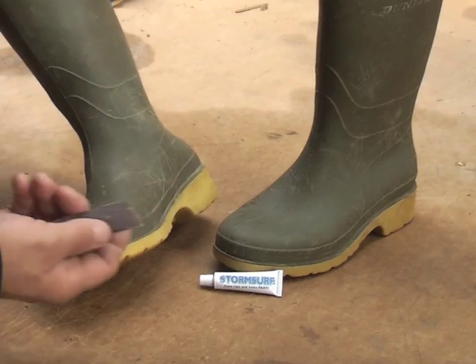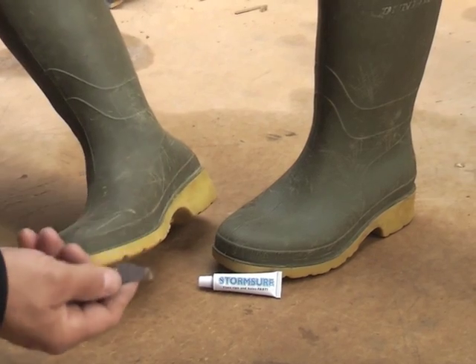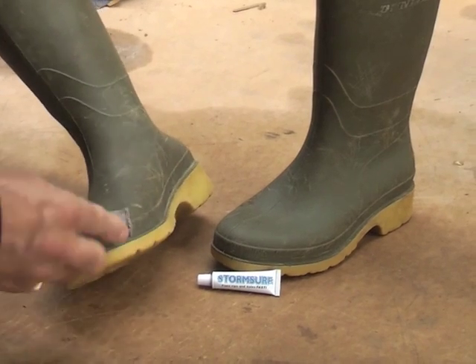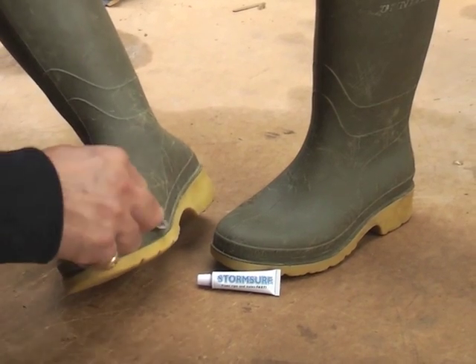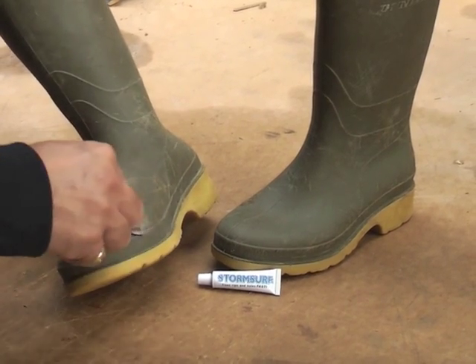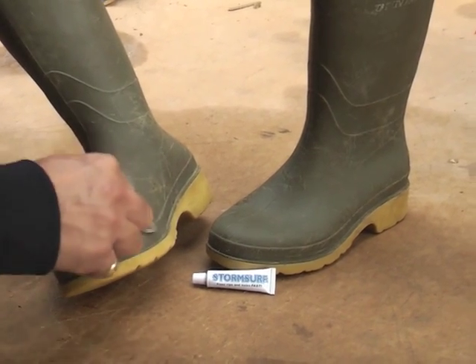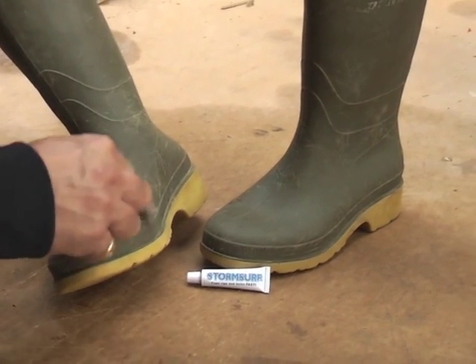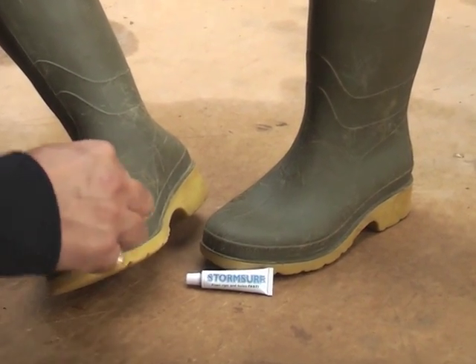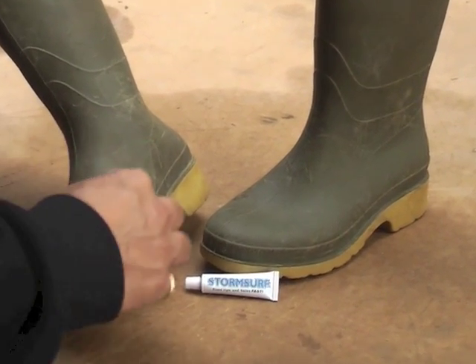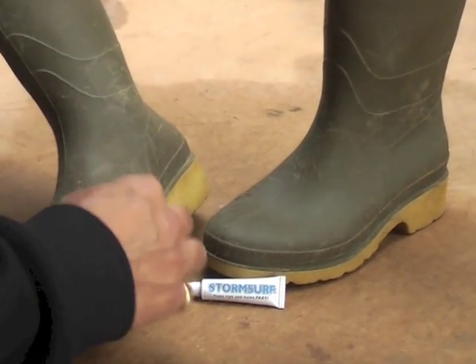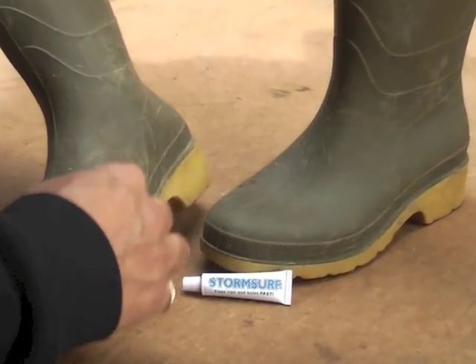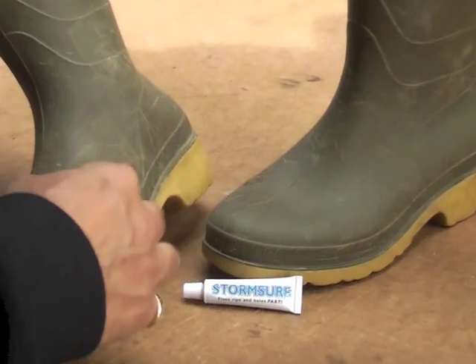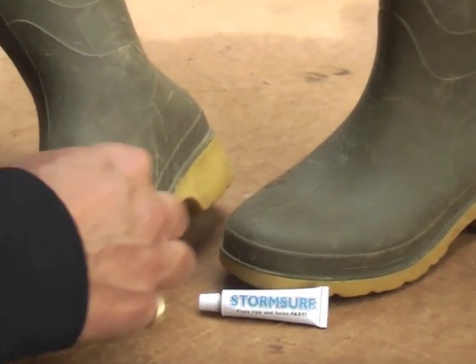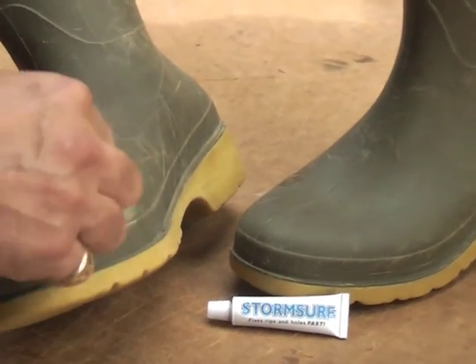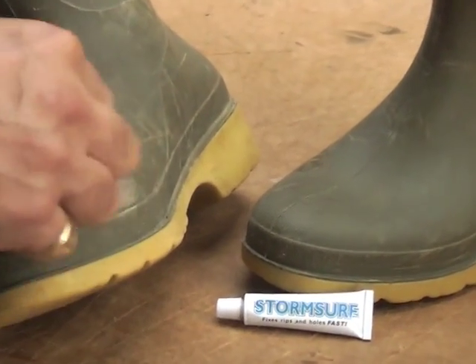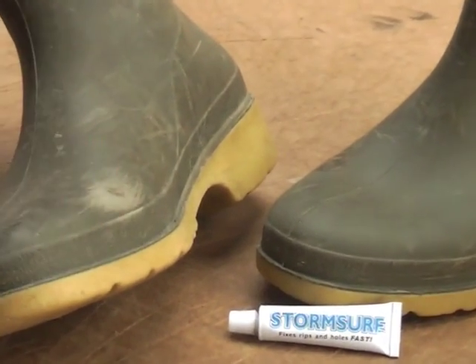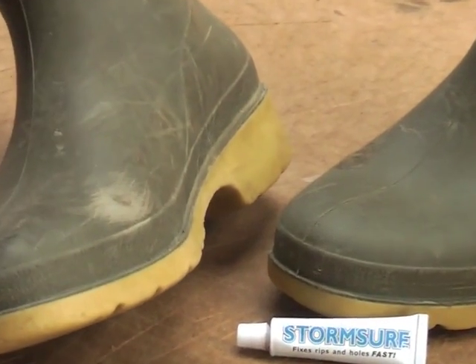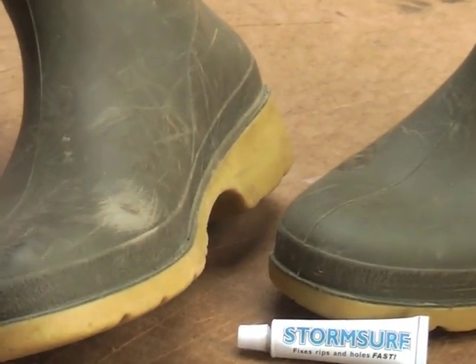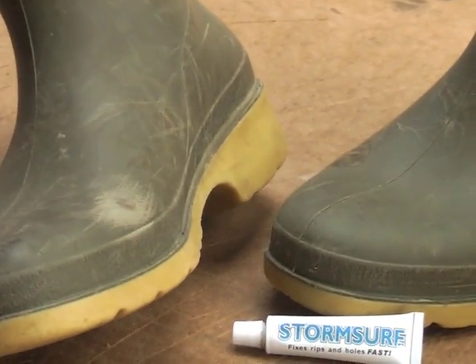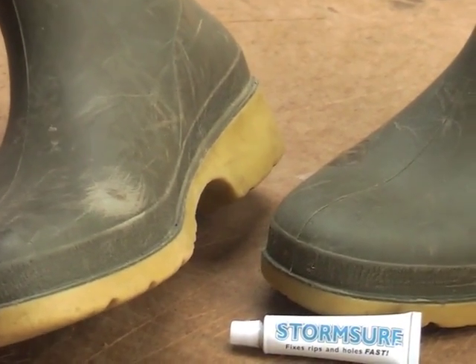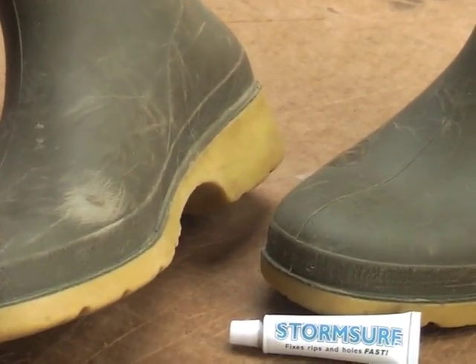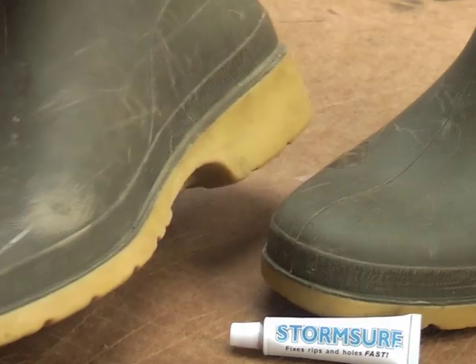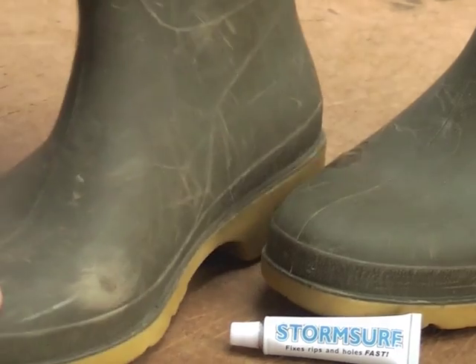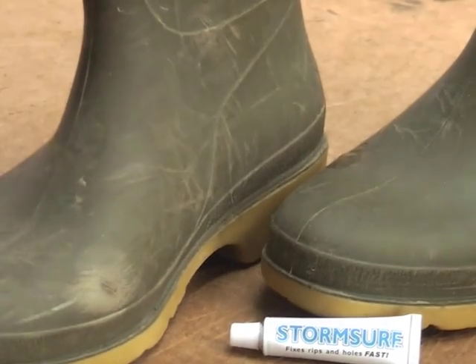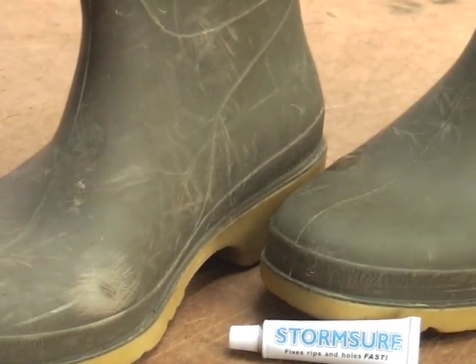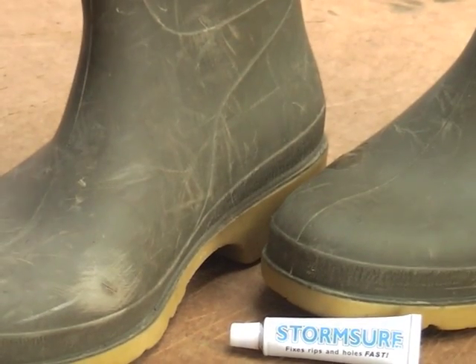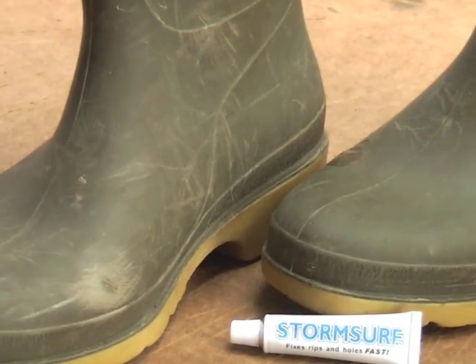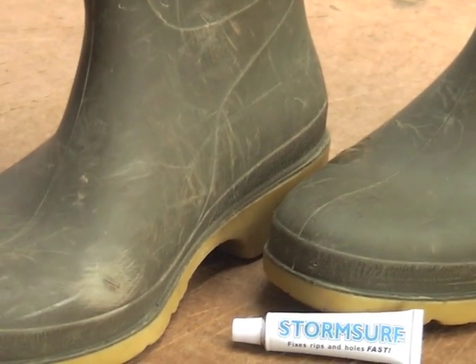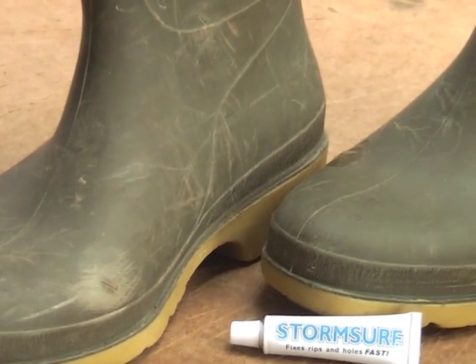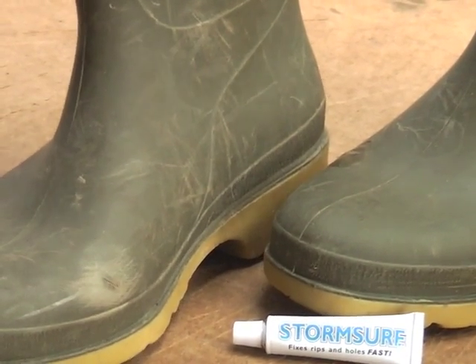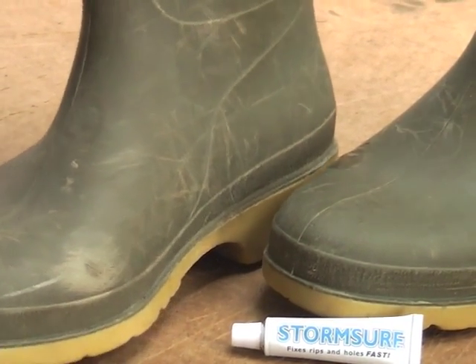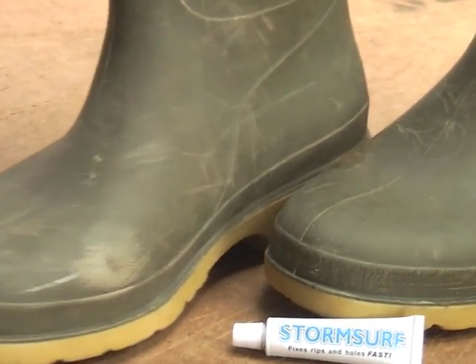Here's a bit of sandpaper and all I'm doing is just rubbing on that. If it's dirty or greasy, of course you need to wash the dirt and grease off — and grease is best done with some solvent like acetone.